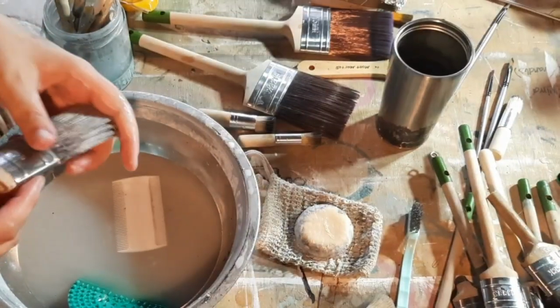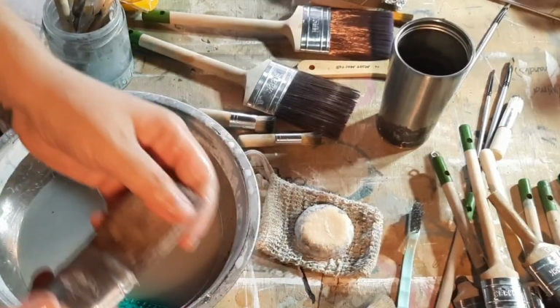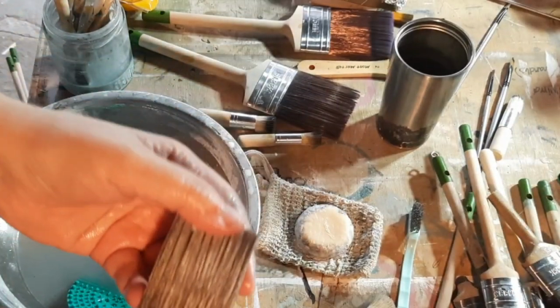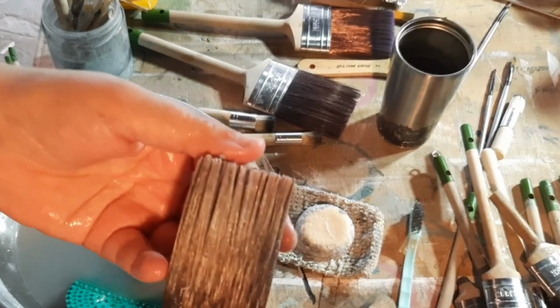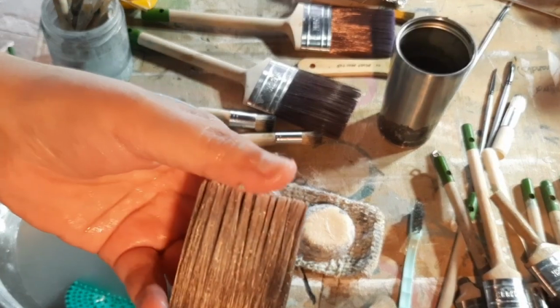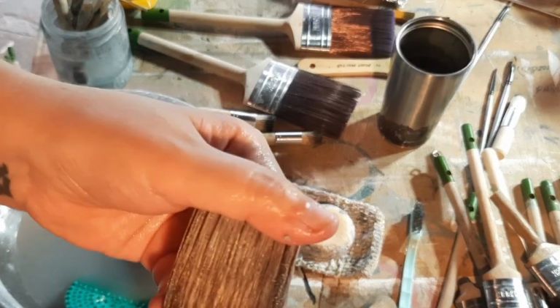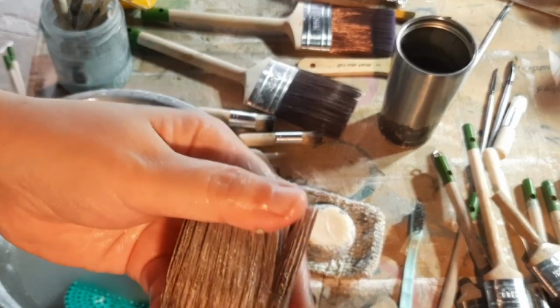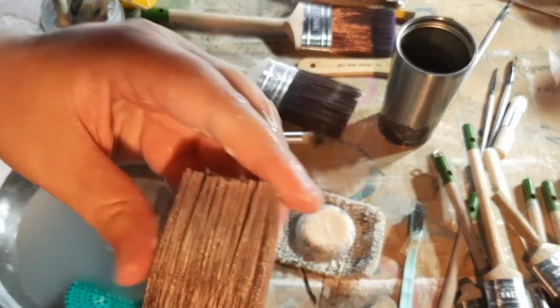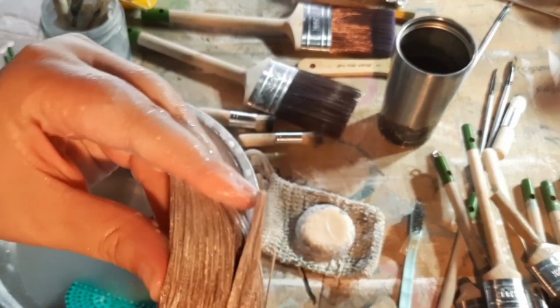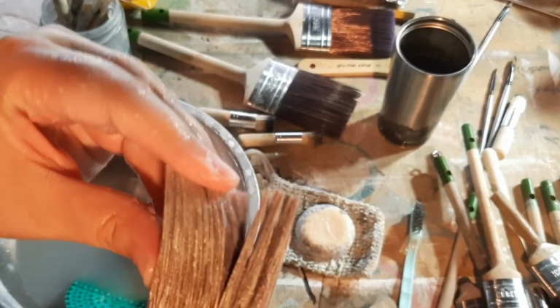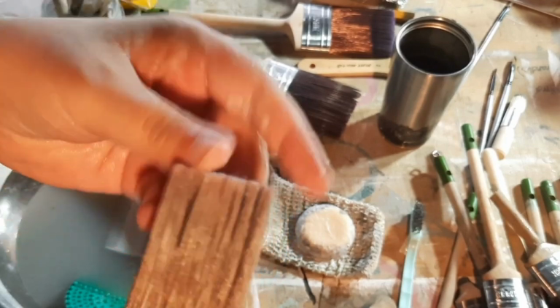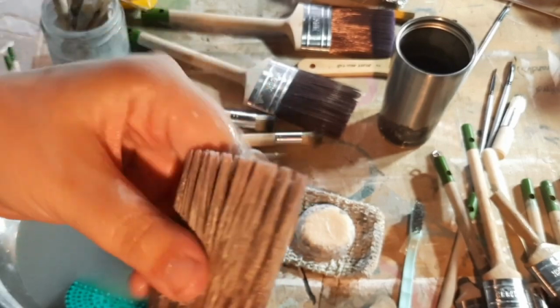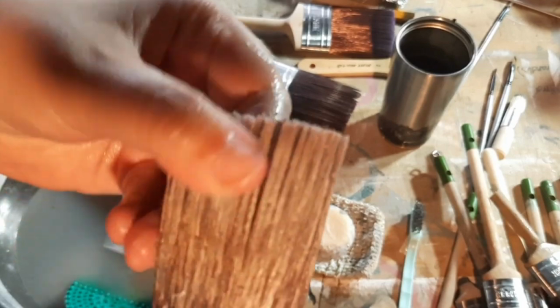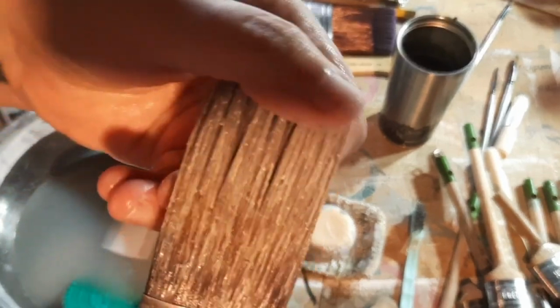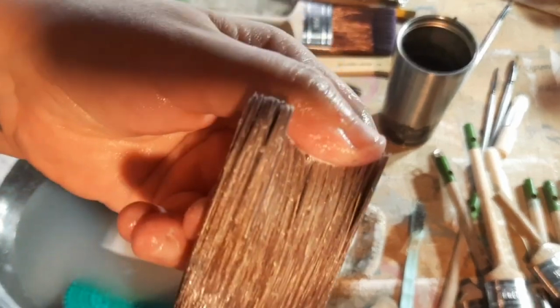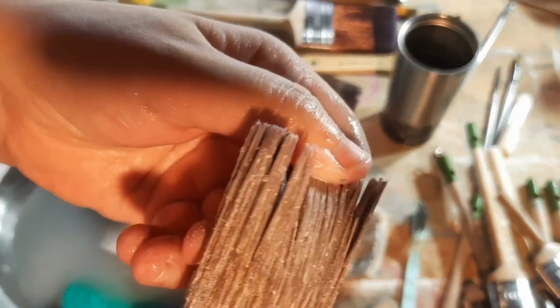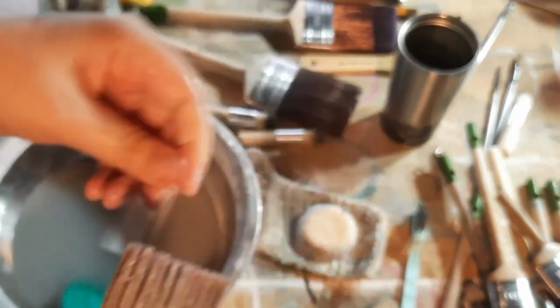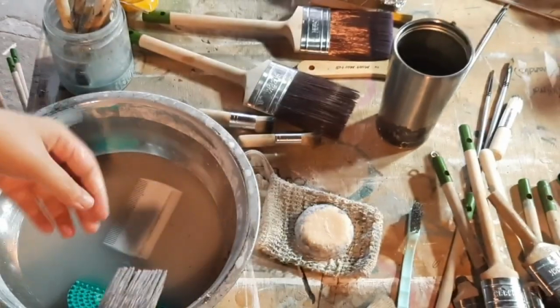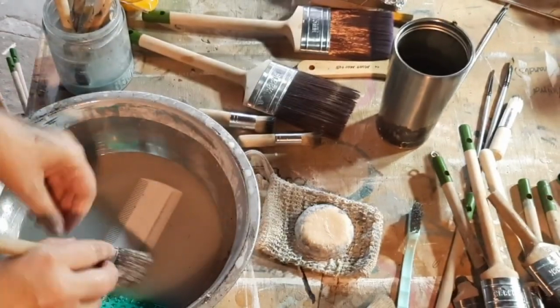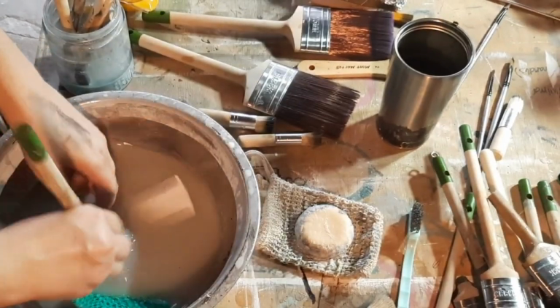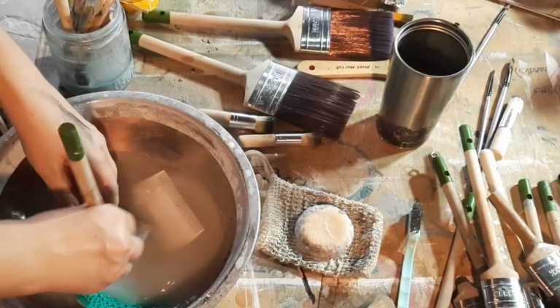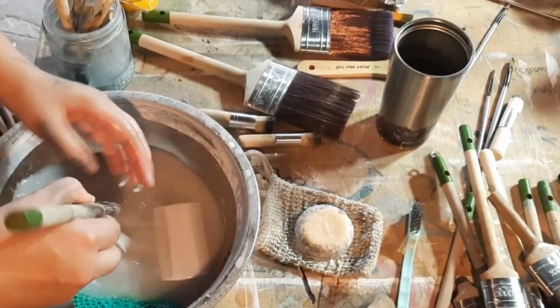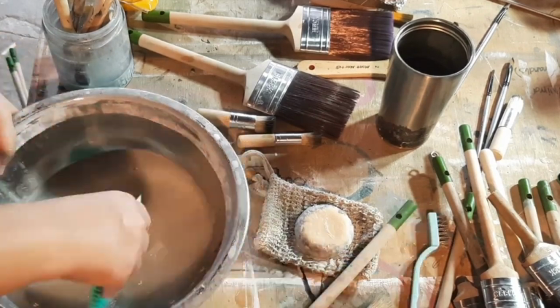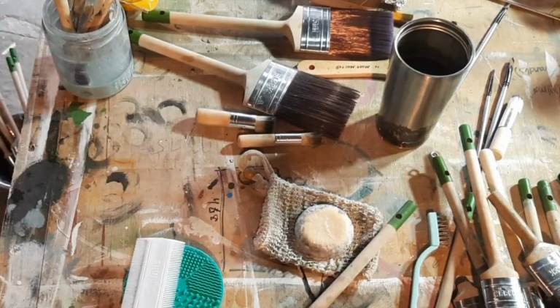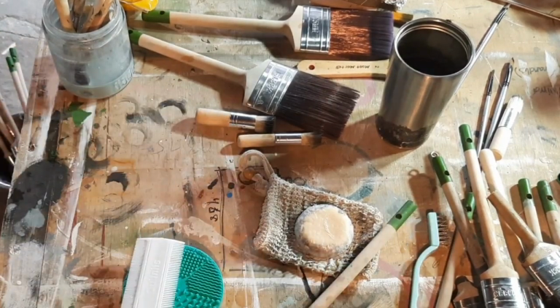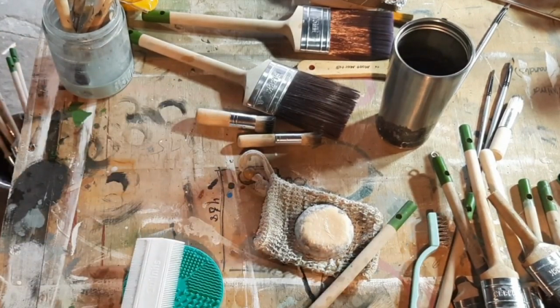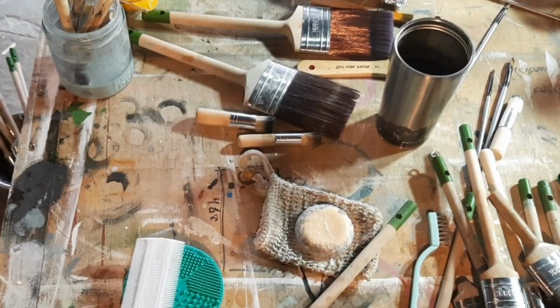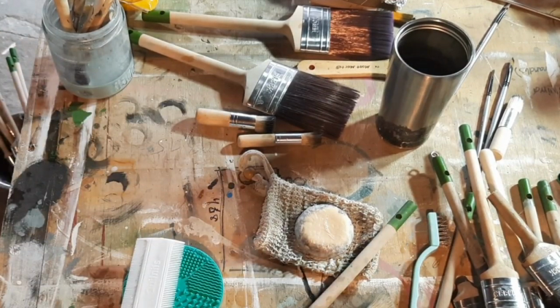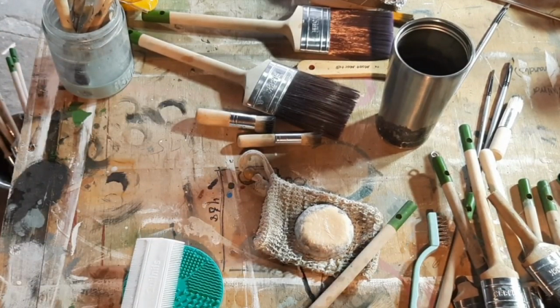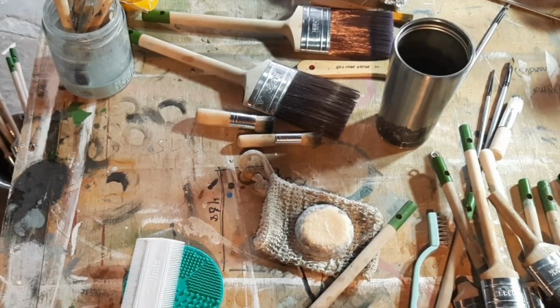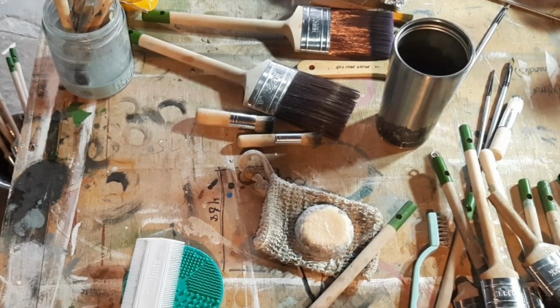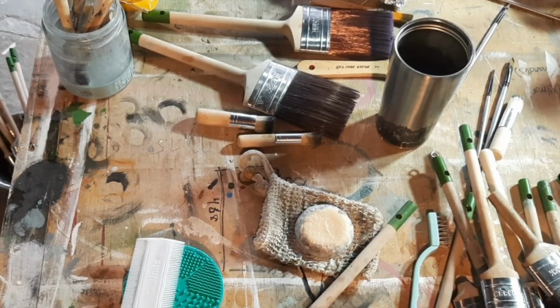This is one that's been soaking in the water-based turps — it's softened all the paint on it. This one had been sitting for quite a while with dry paint, so the soak just softened it all, making it easier for me to clean it with the brush soap.